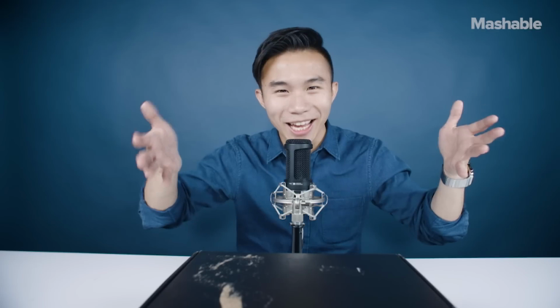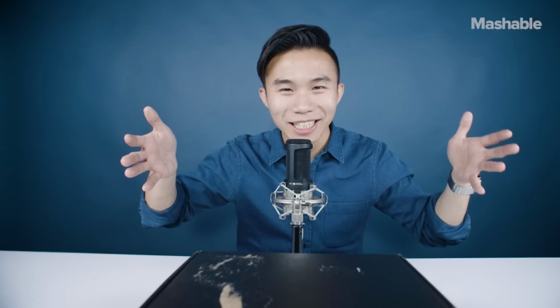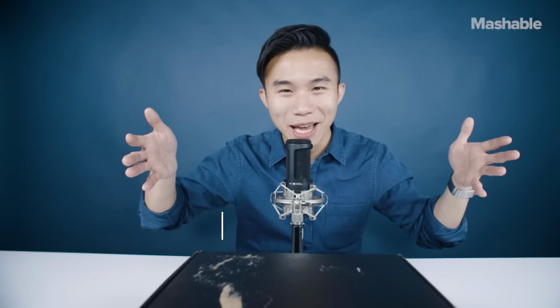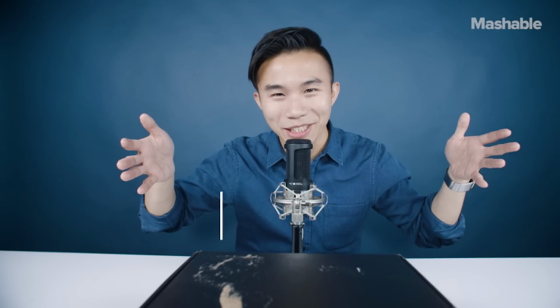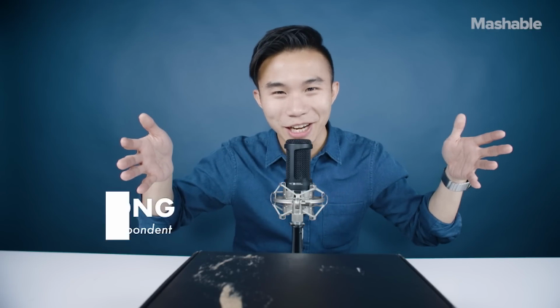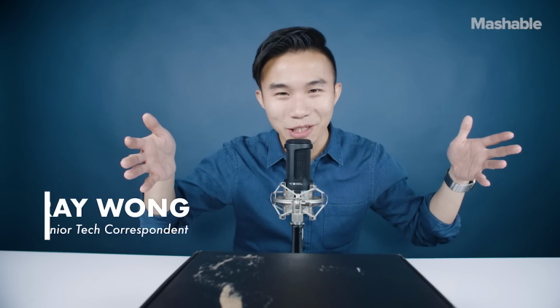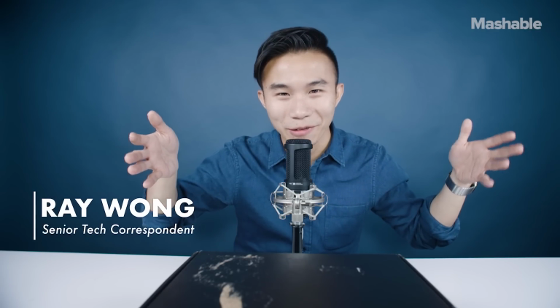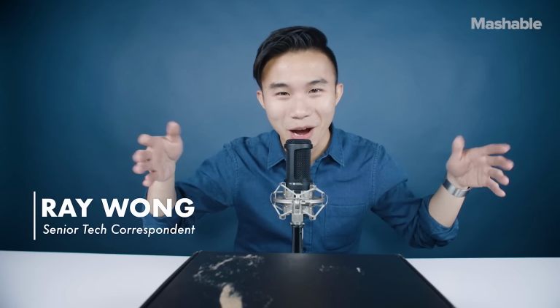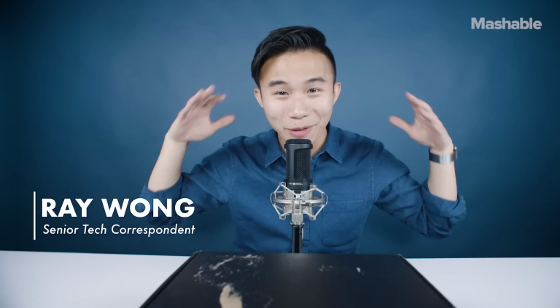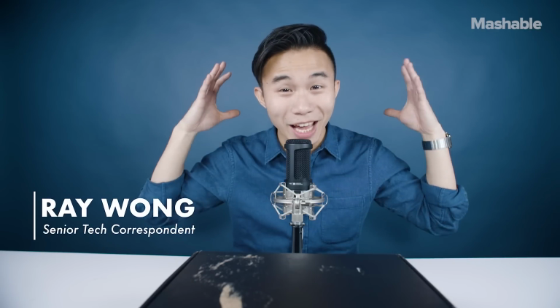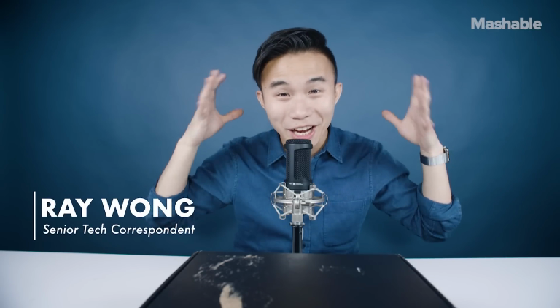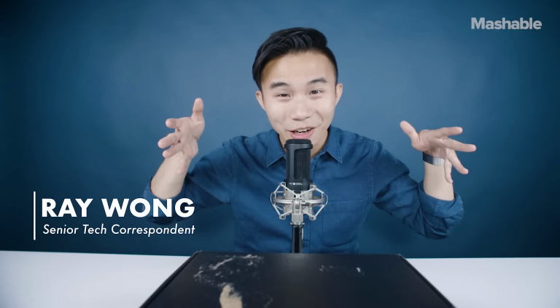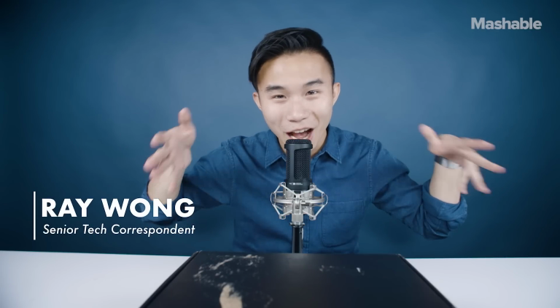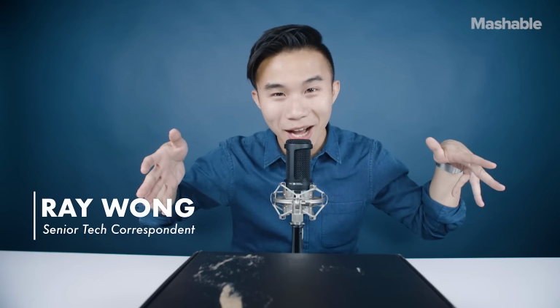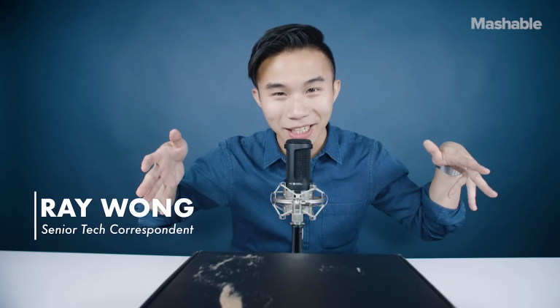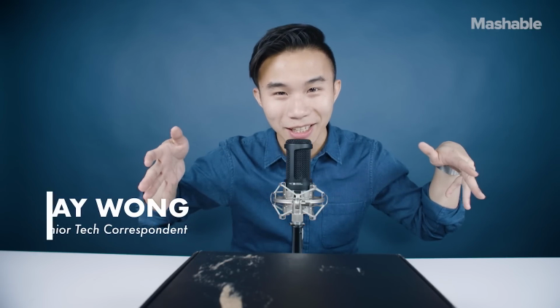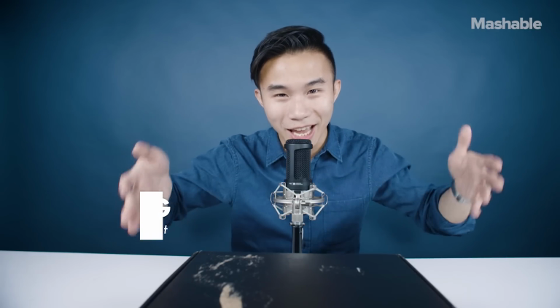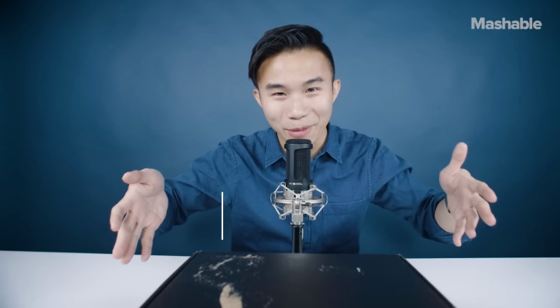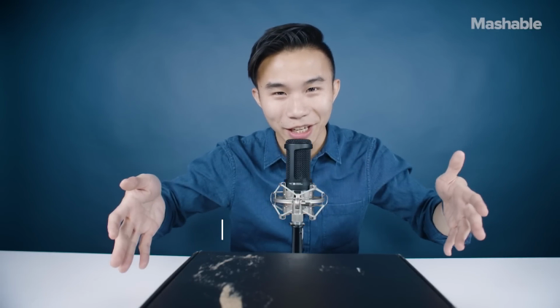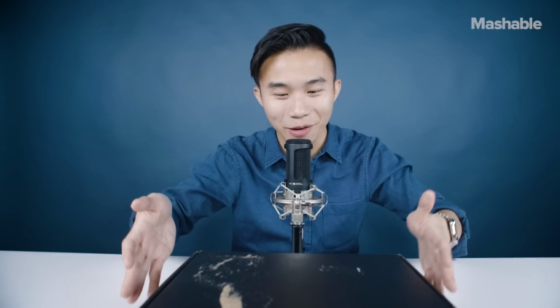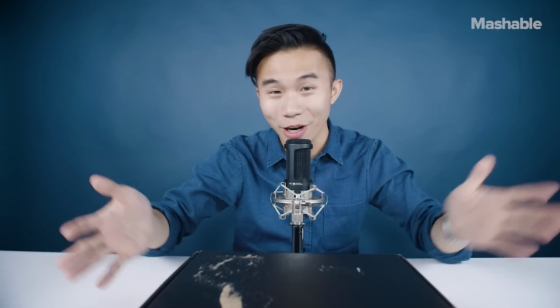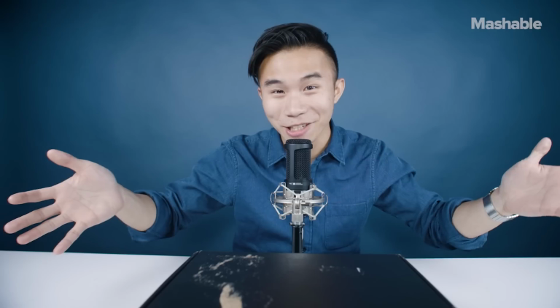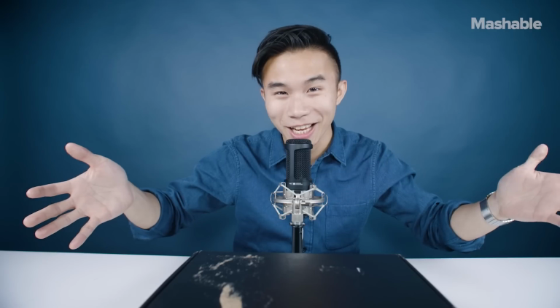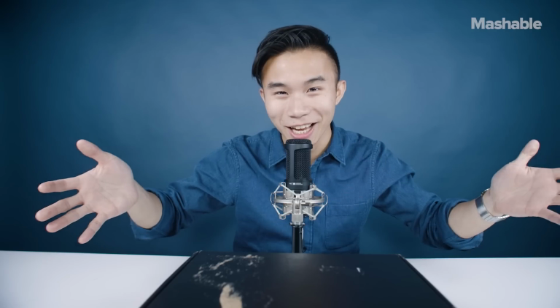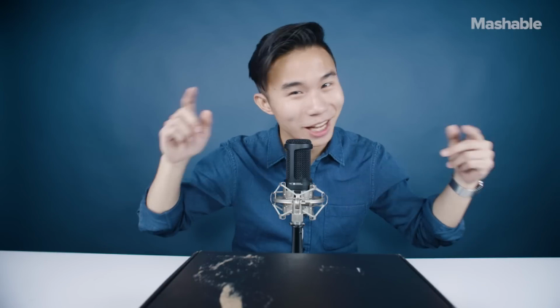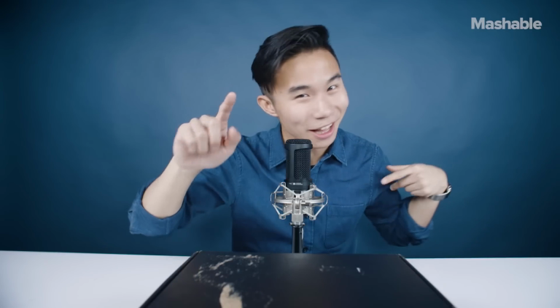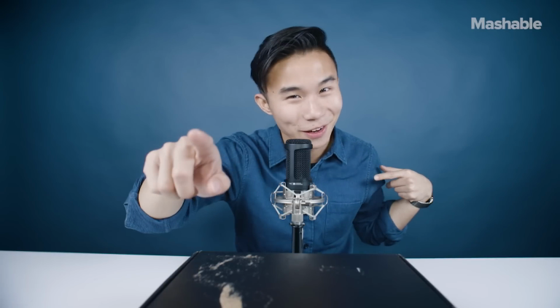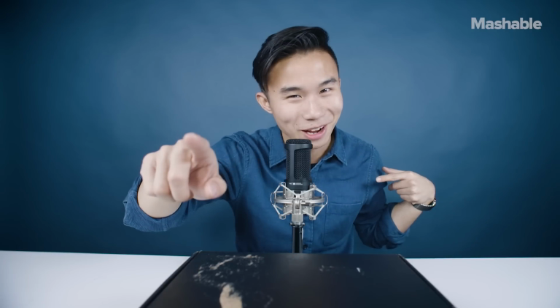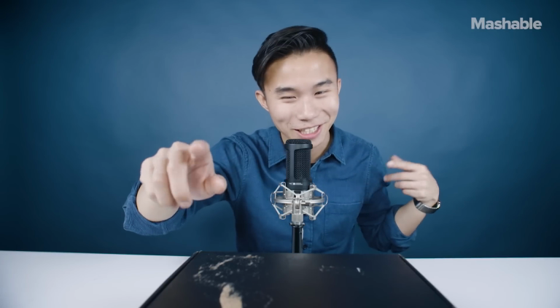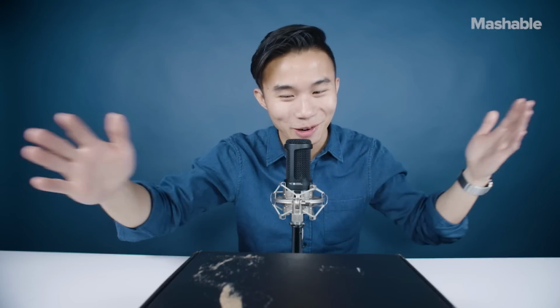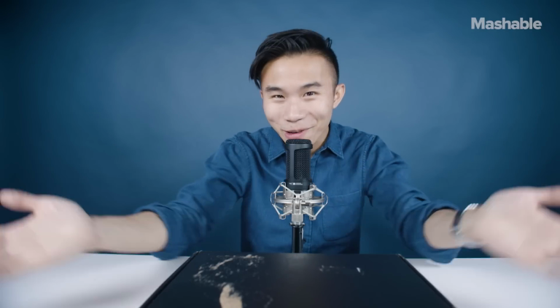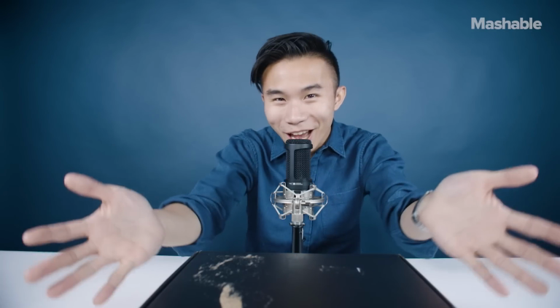Hey guys, it's Mashable Senior Tech Correspondent Ray Wong, and we've got another unboxing ASMR video. Are you guys ready? I know you guys loved the first one, so here we go.